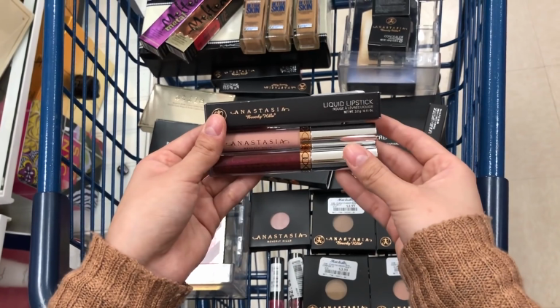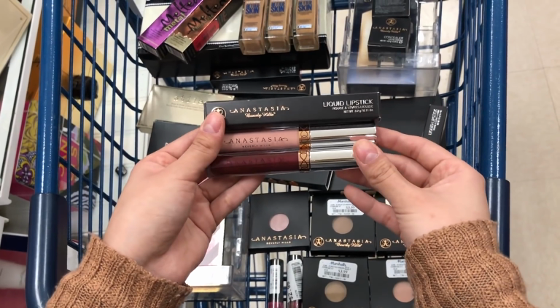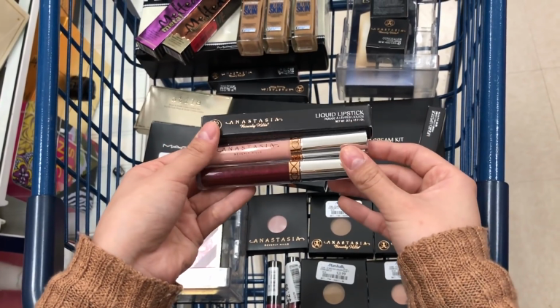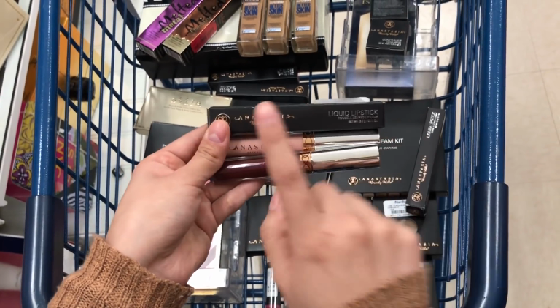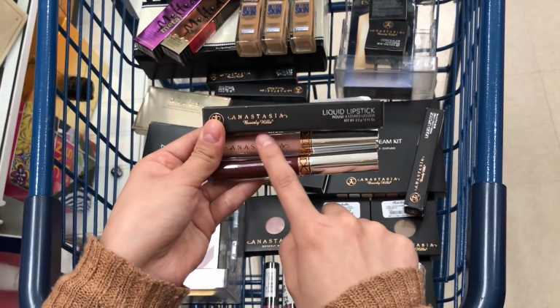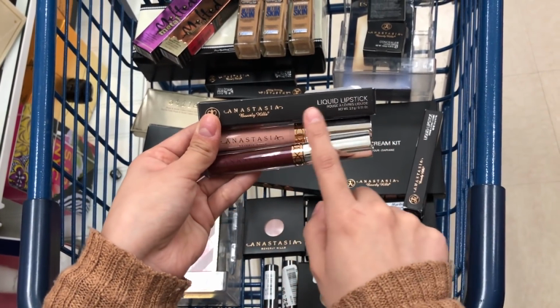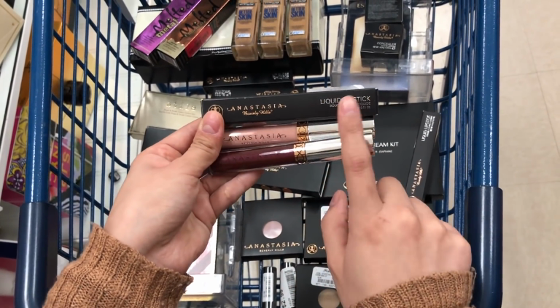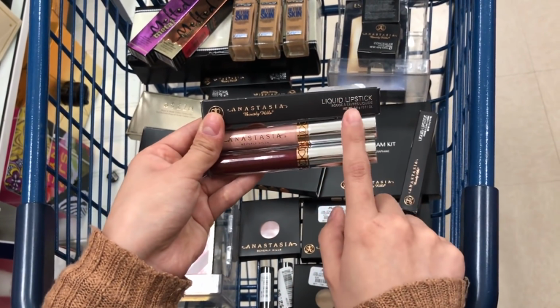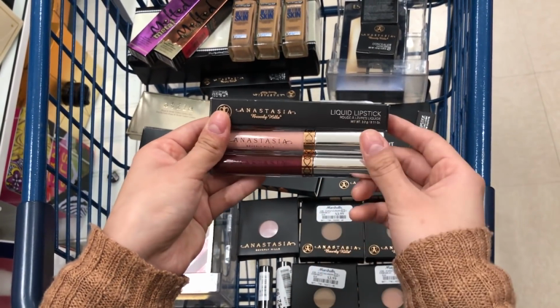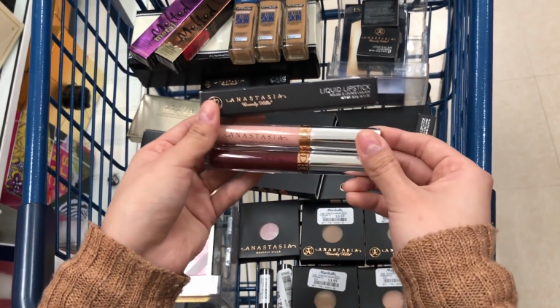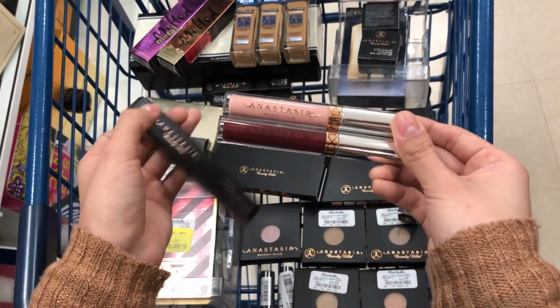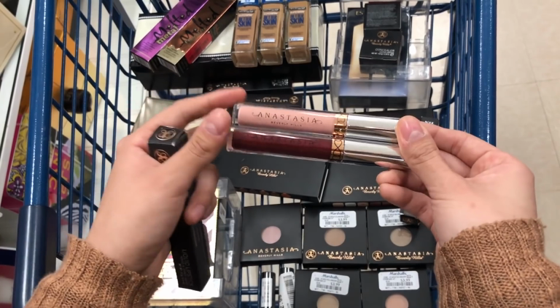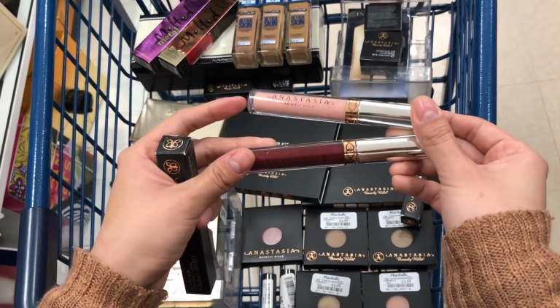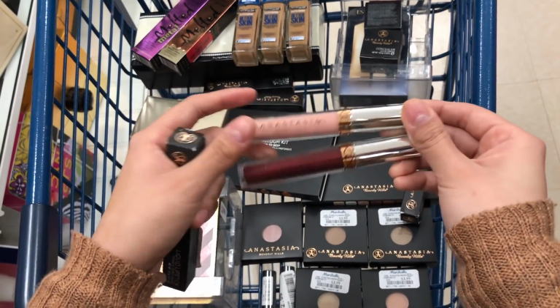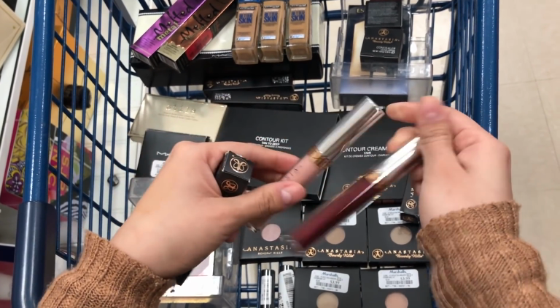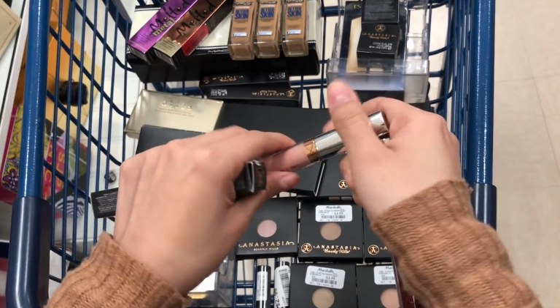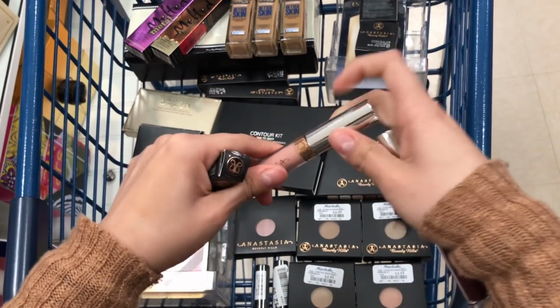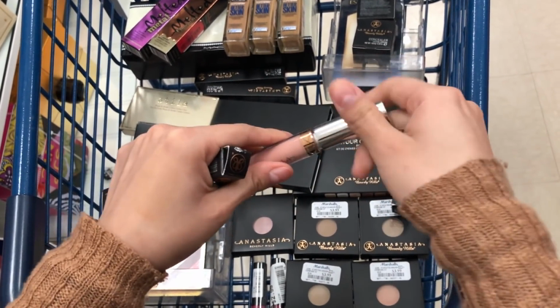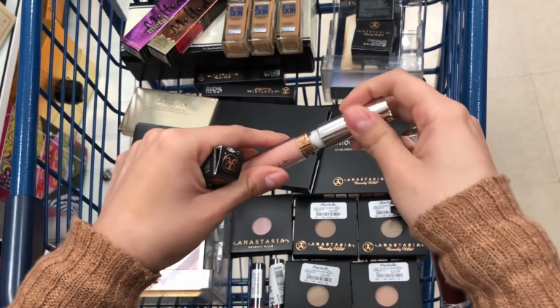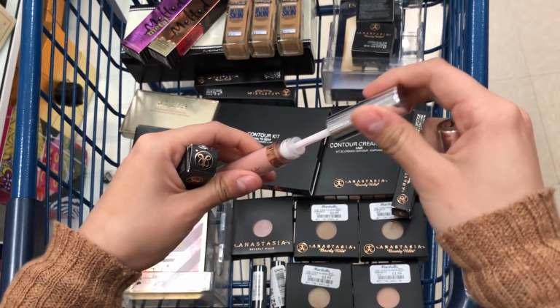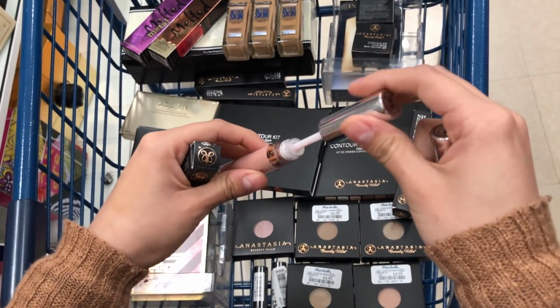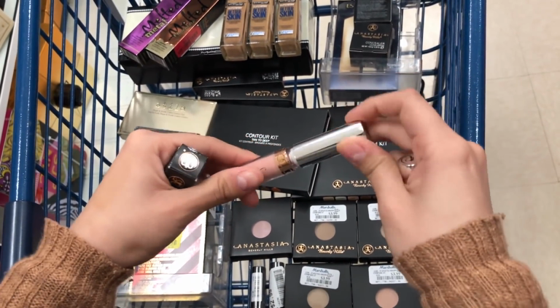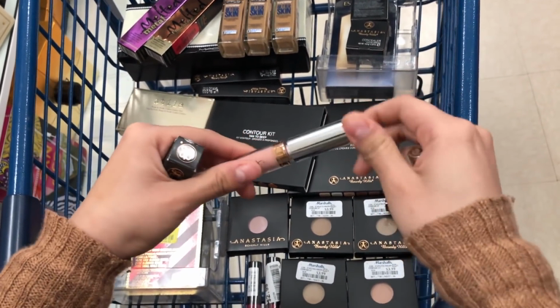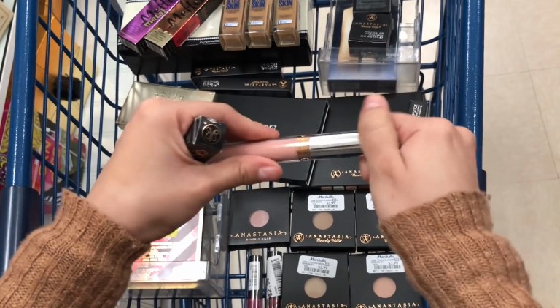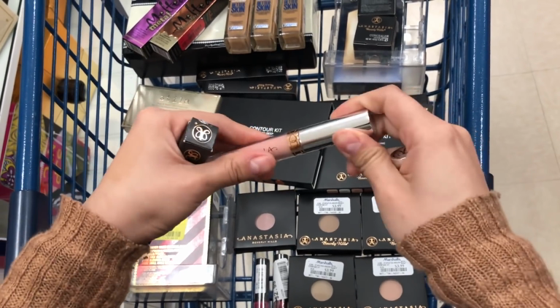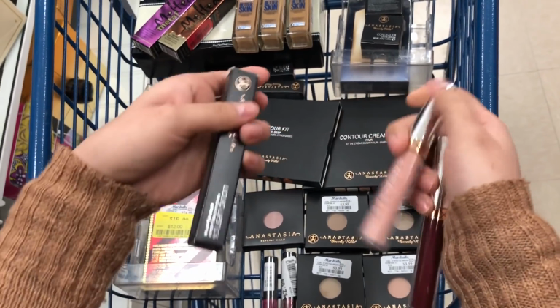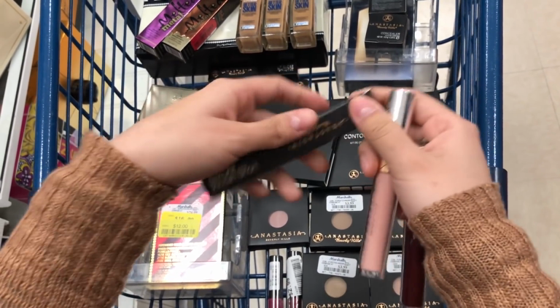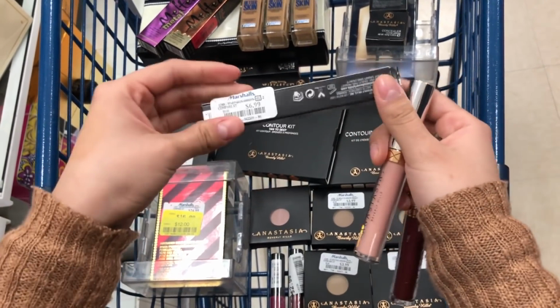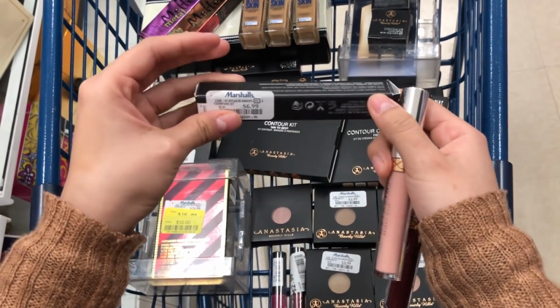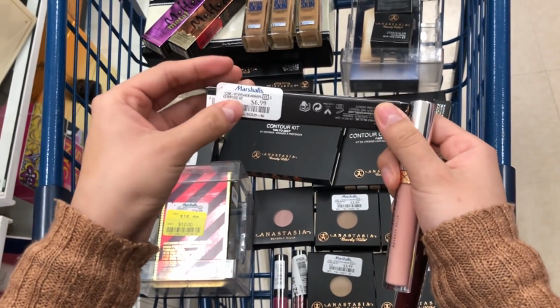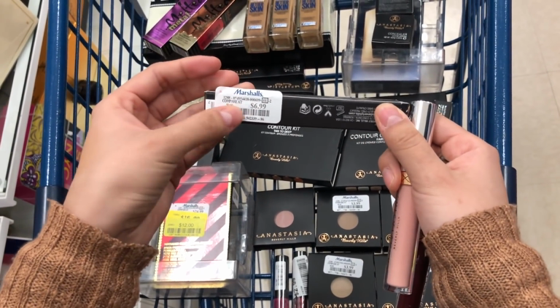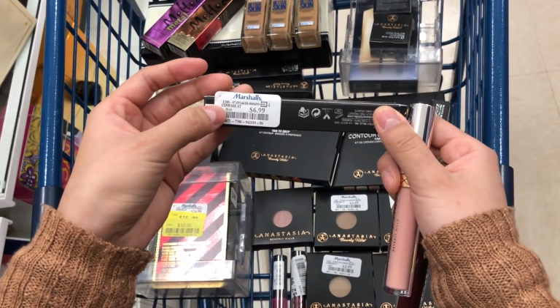Last but not least, we have these Anastasia Beverly Hills liquid lipsticks — two shades that are super pretty. When I open them individually they're also not used, so that's wonderful. These are $6.99 compared to $9.